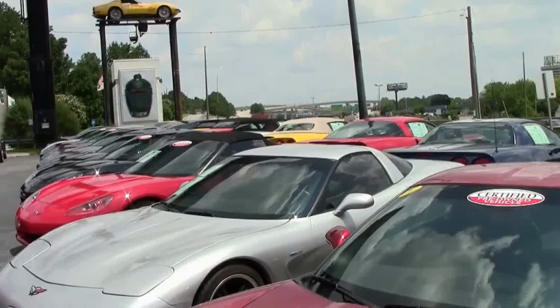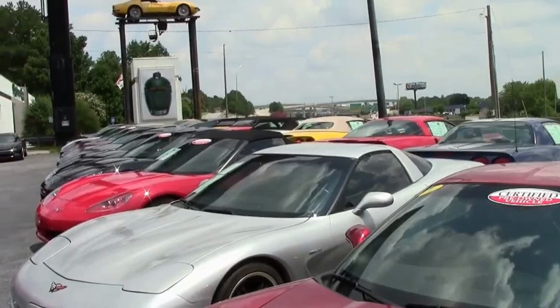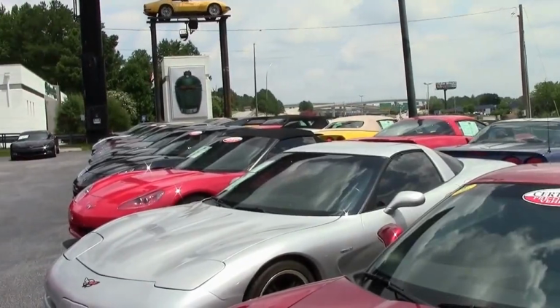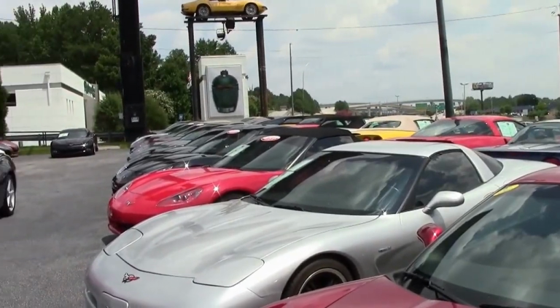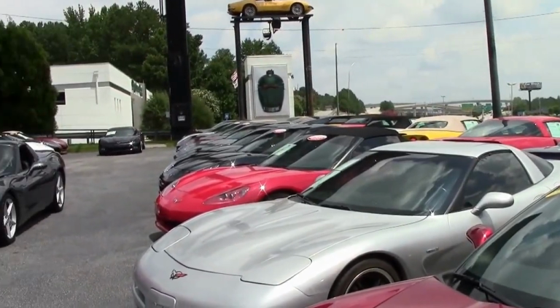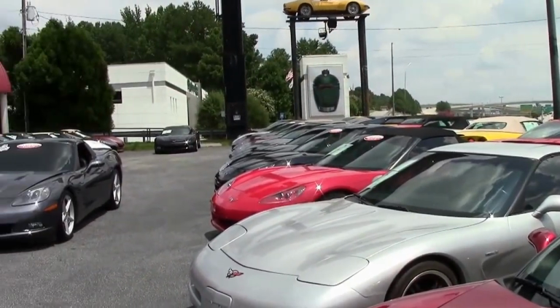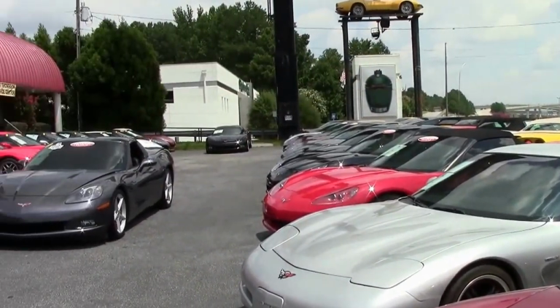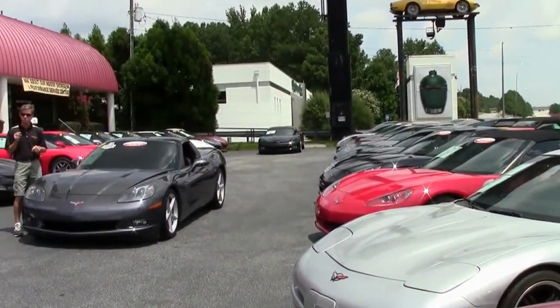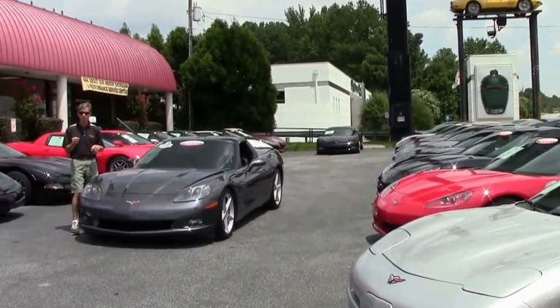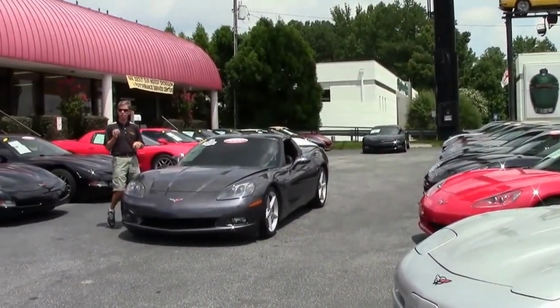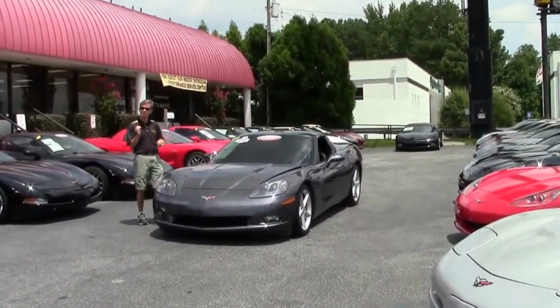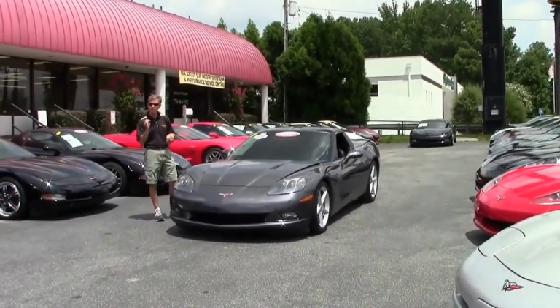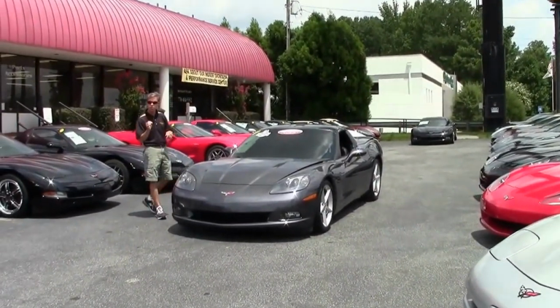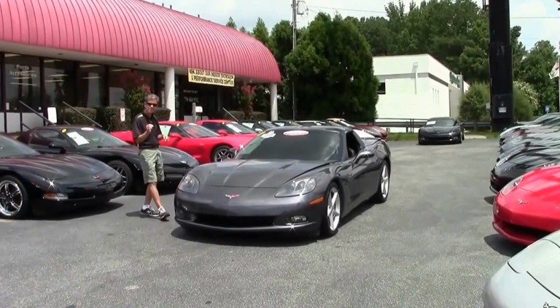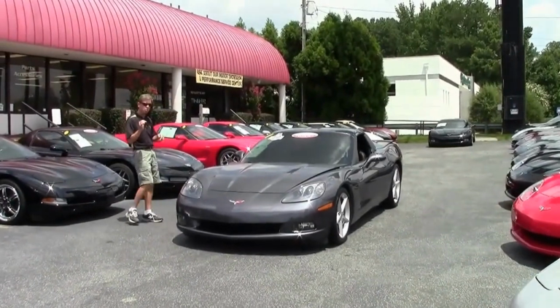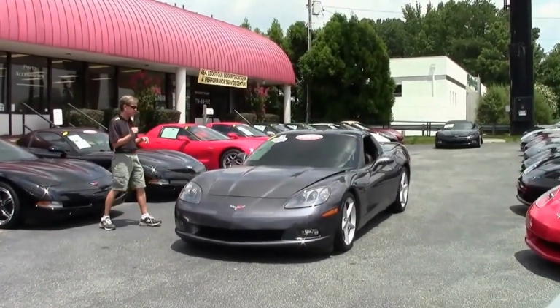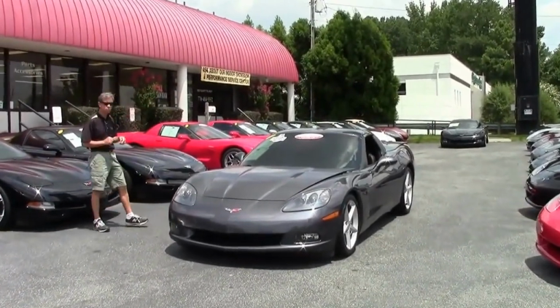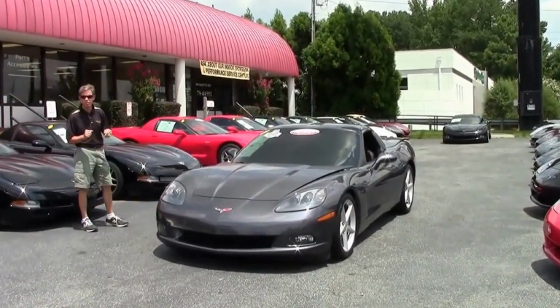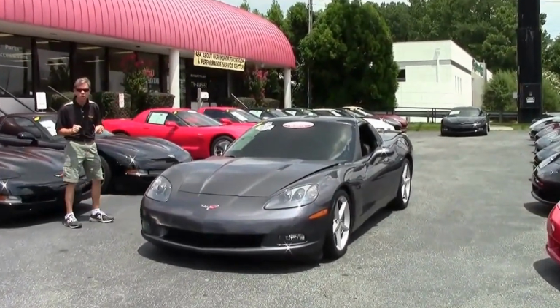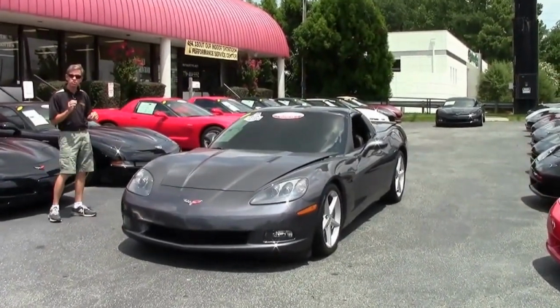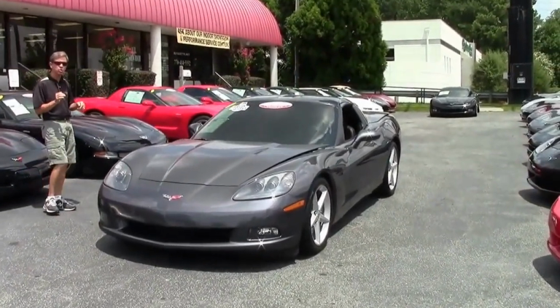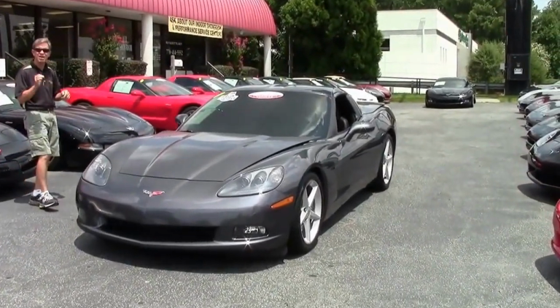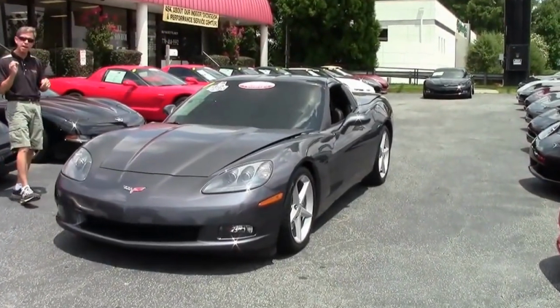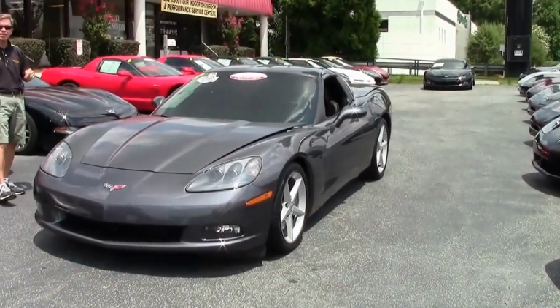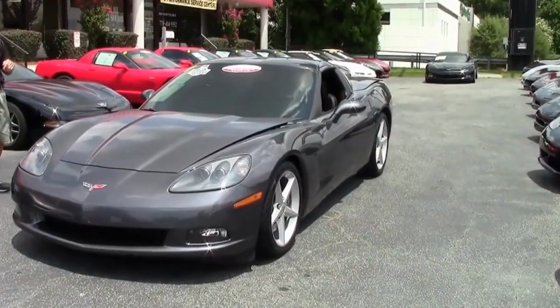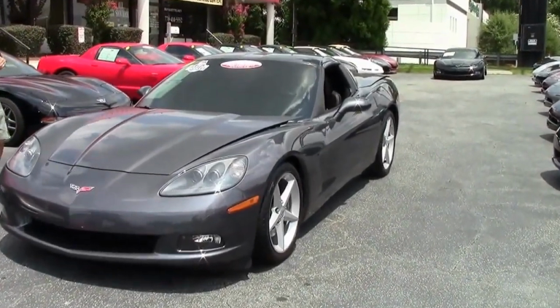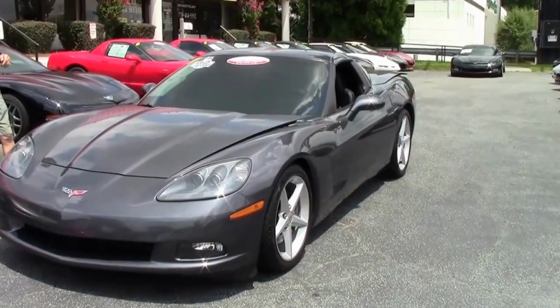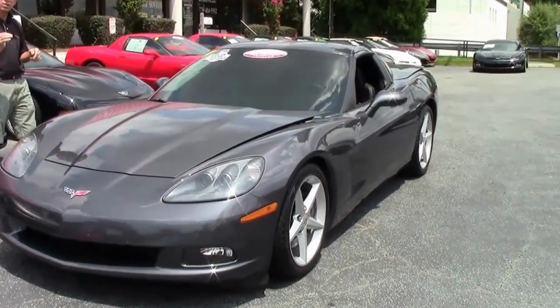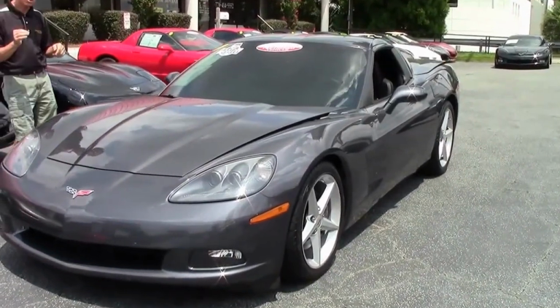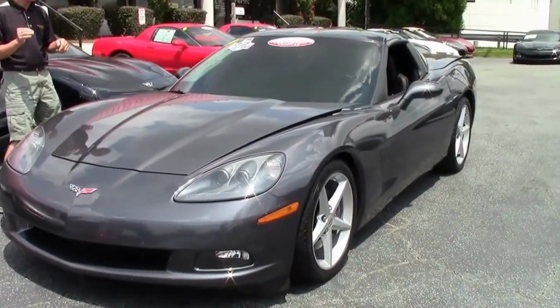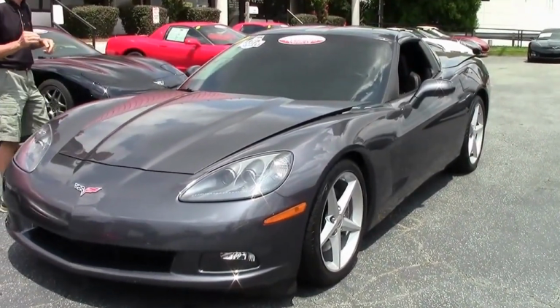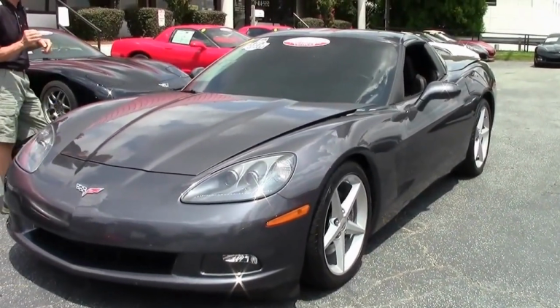Hi, I'm Yvette in Atlanta, Georgia. My name's David. Today we're going to look at a really neat Corvette — a 2012 Cyber Gray Ebony Stick Shift Coupe.